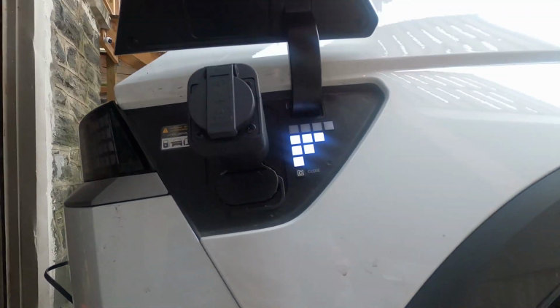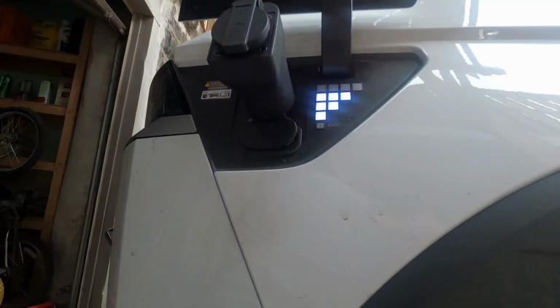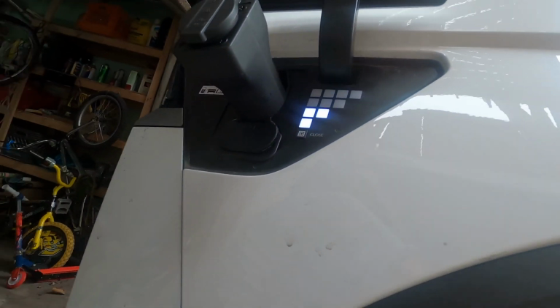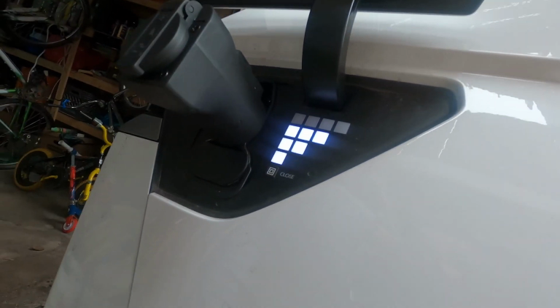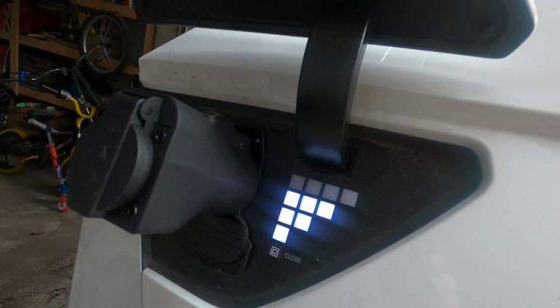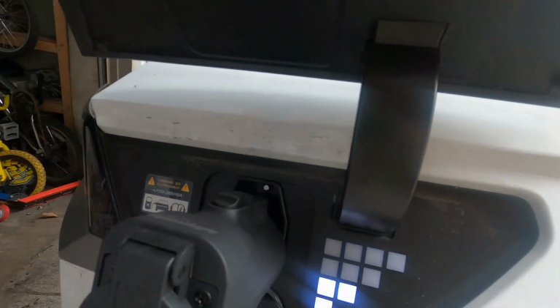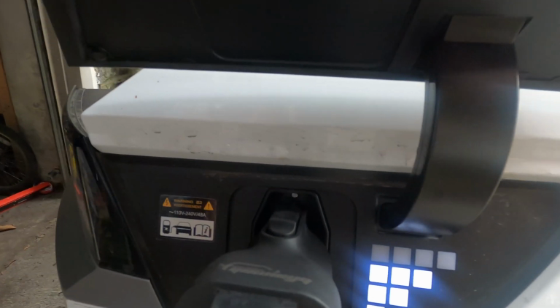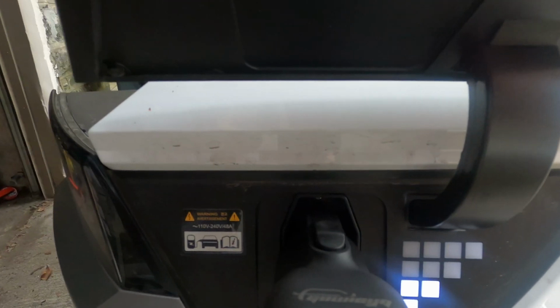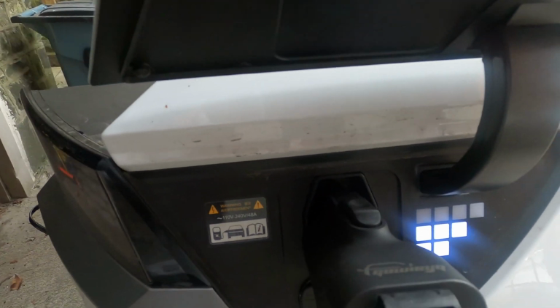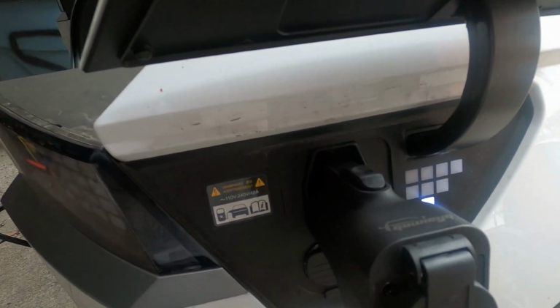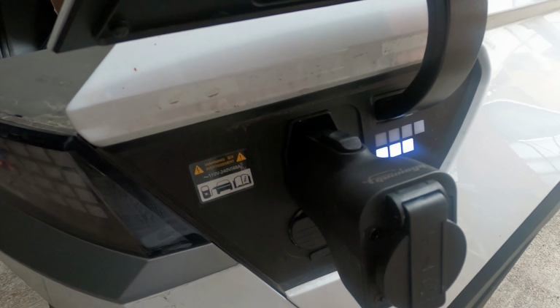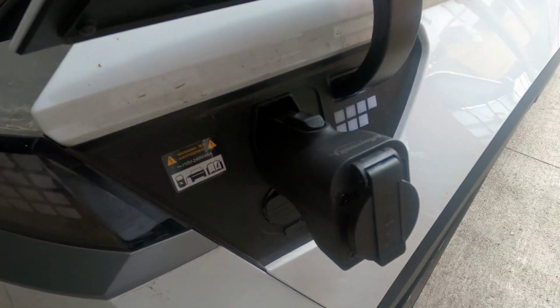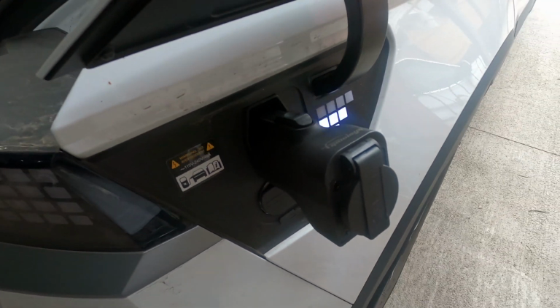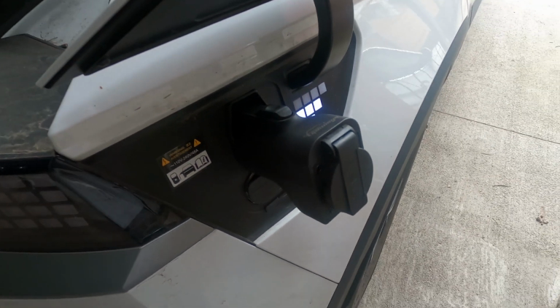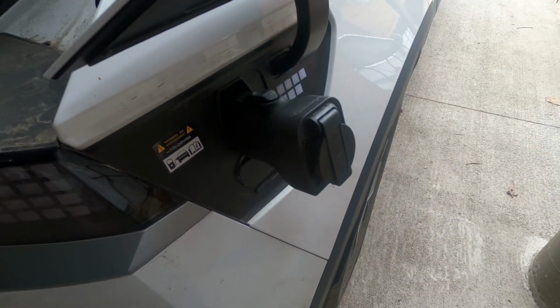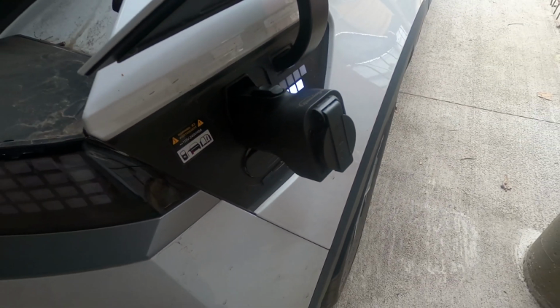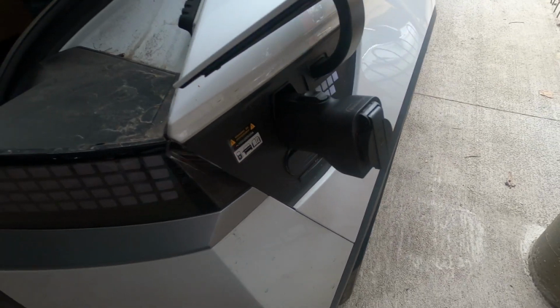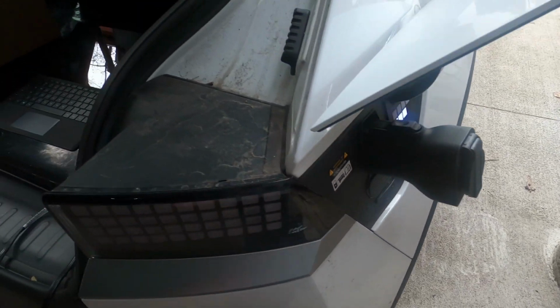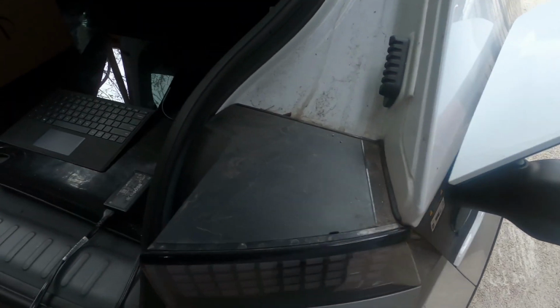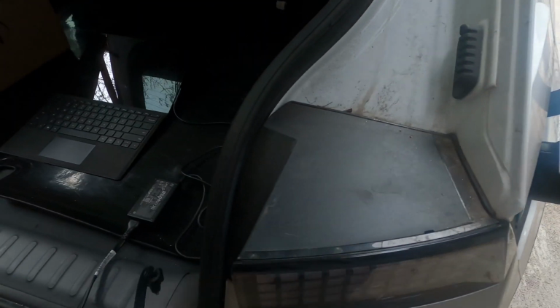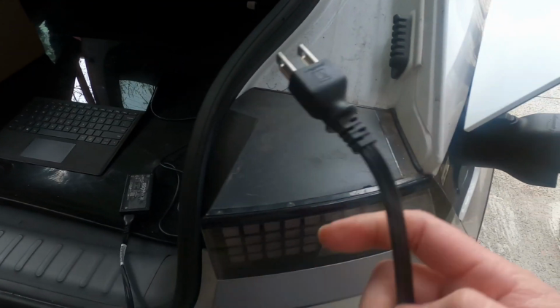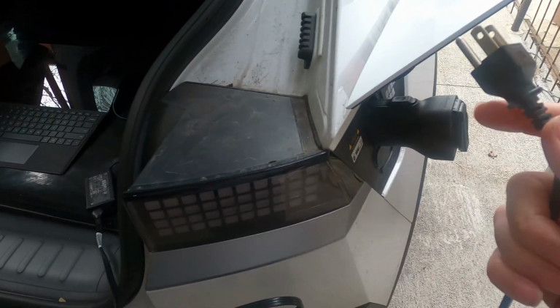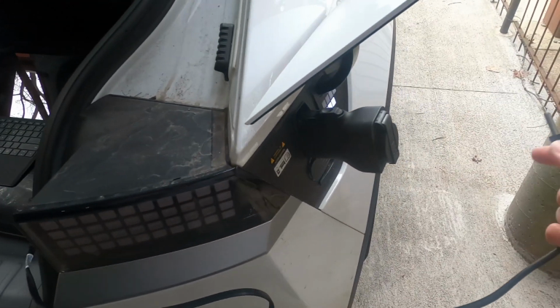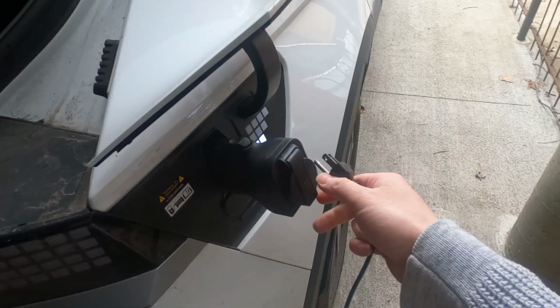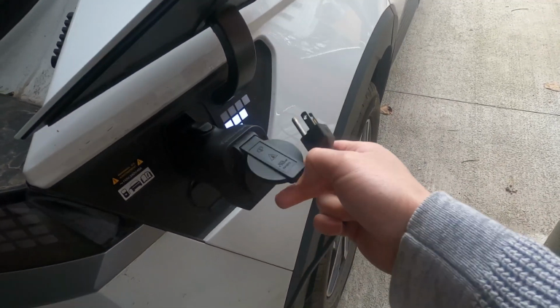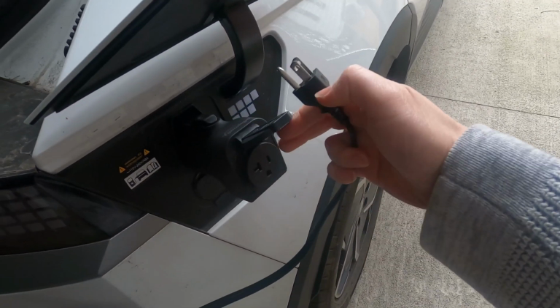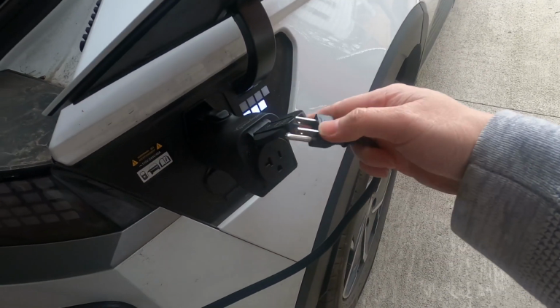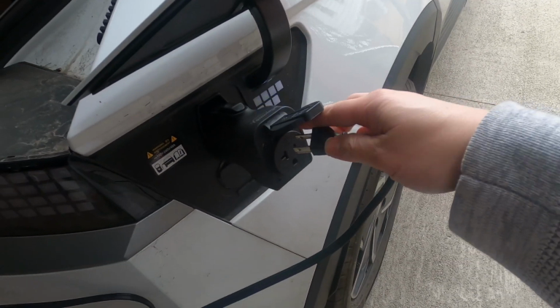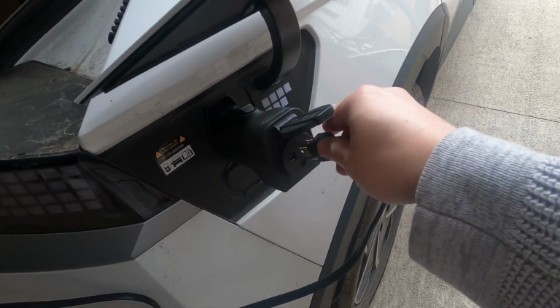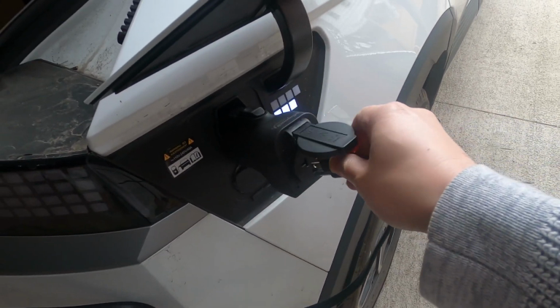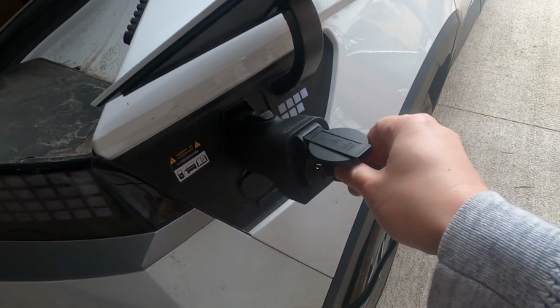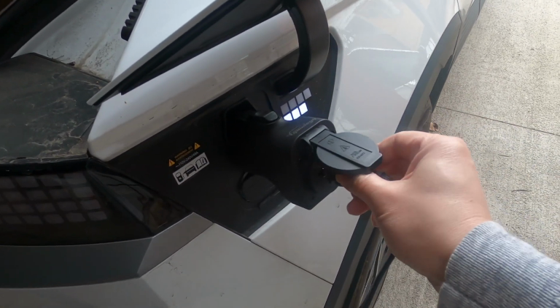It feels rugged and it looks rugged, but I don't know if it's weatherproof. Meaning, don't try to charge your stuff in the middle of a rainstorm. Here we're just plugging it in to my laptop.